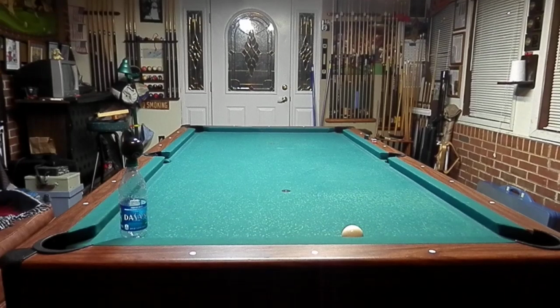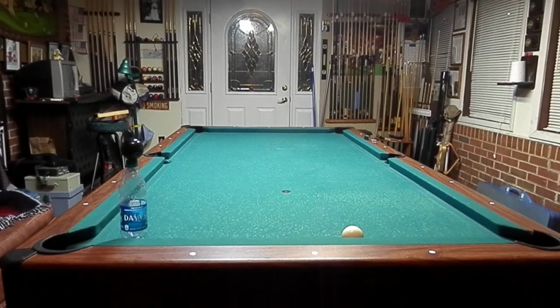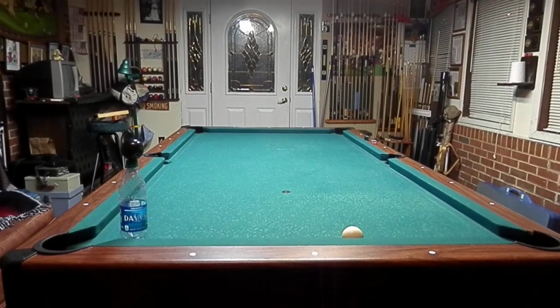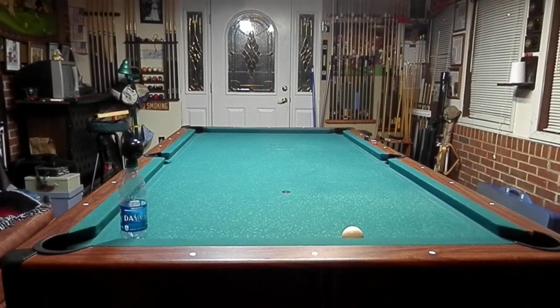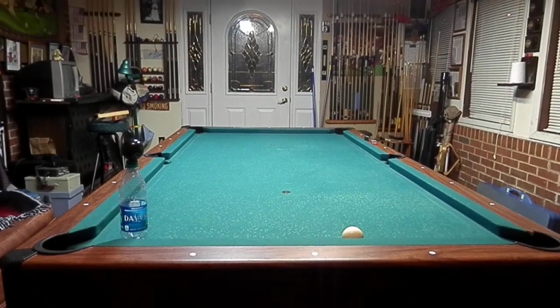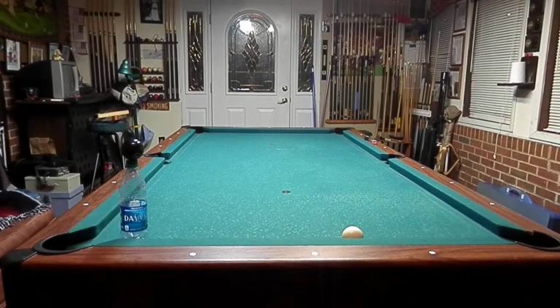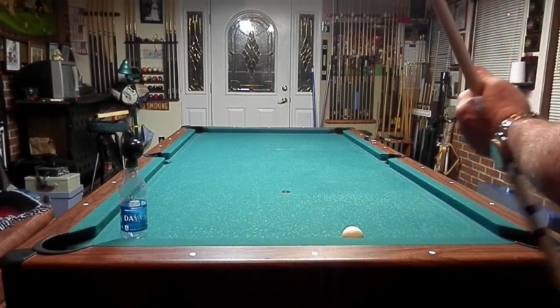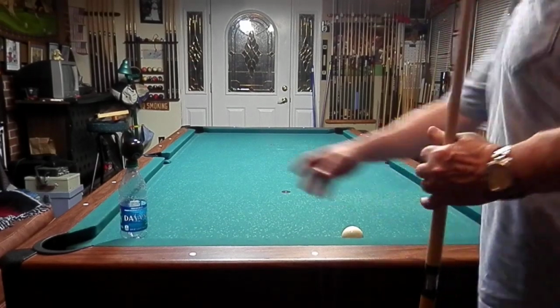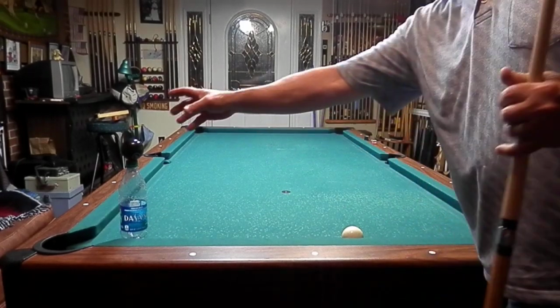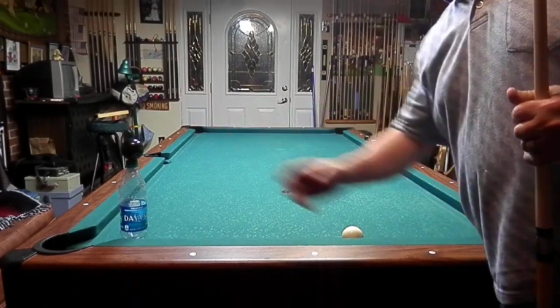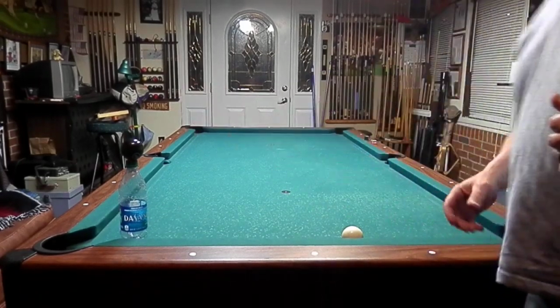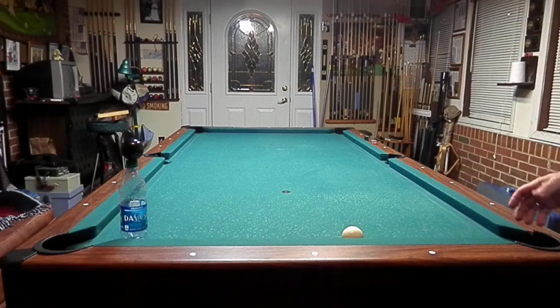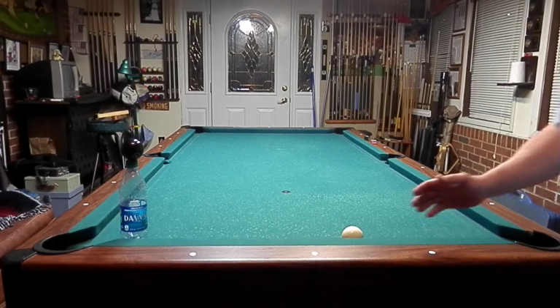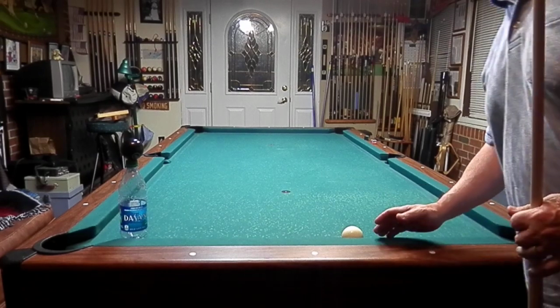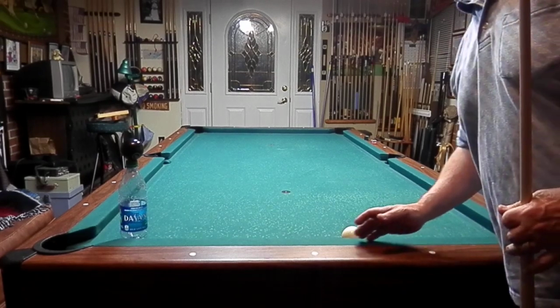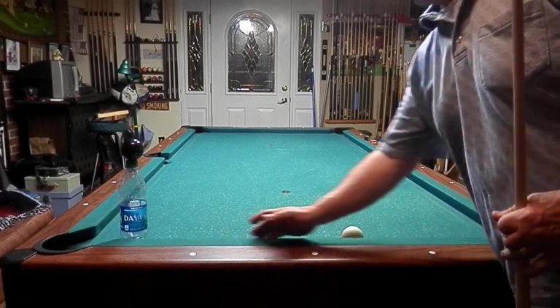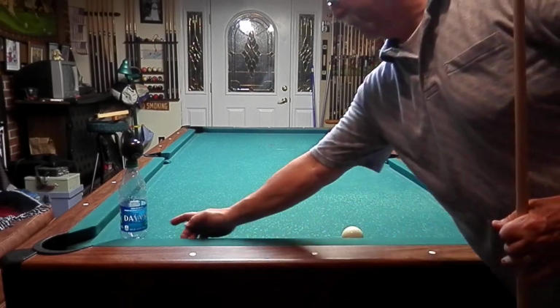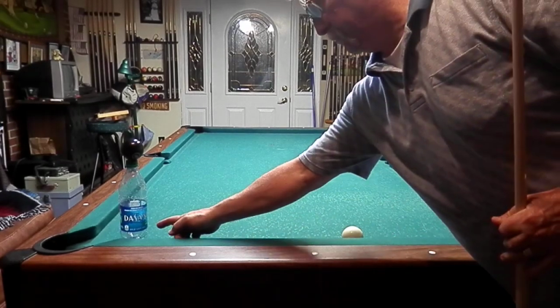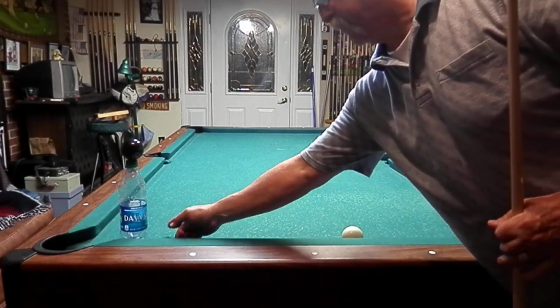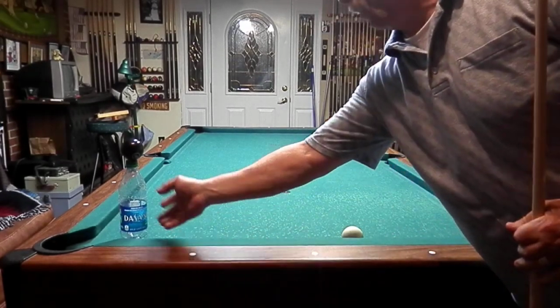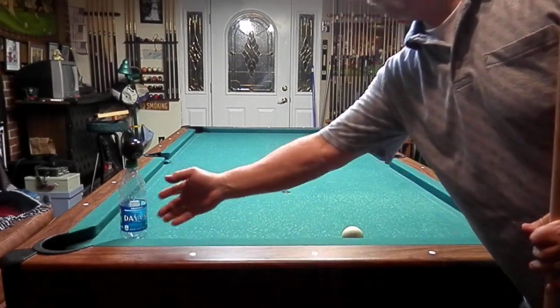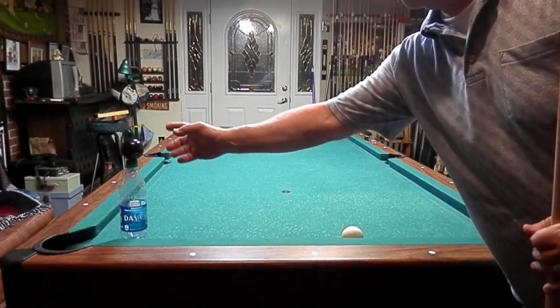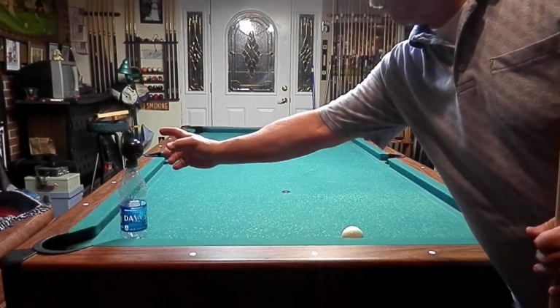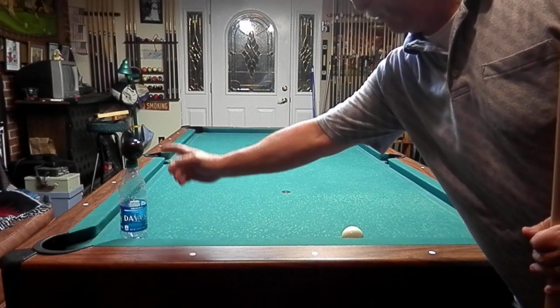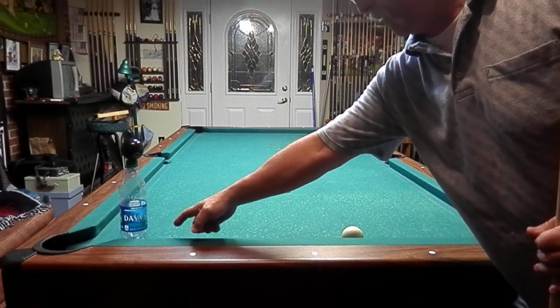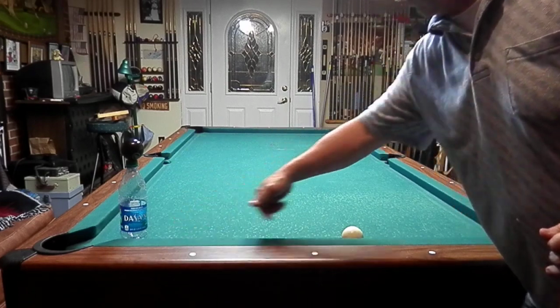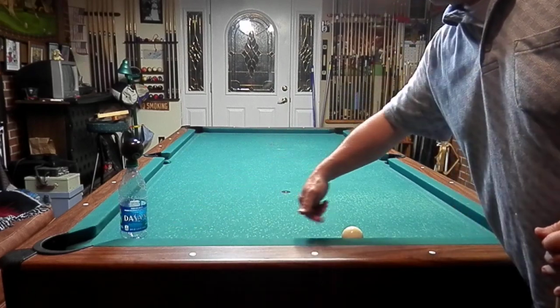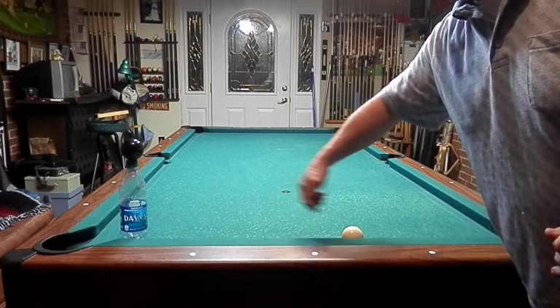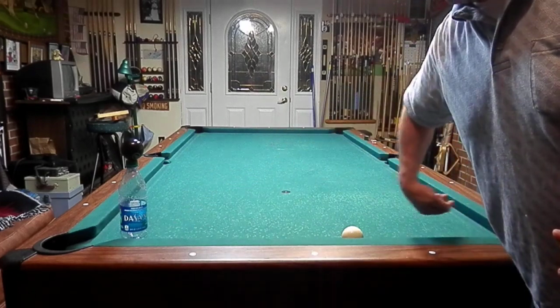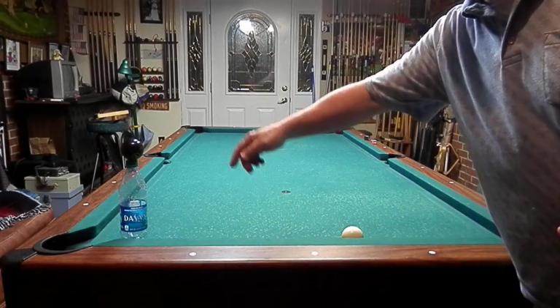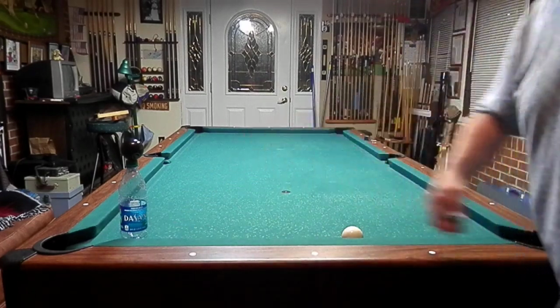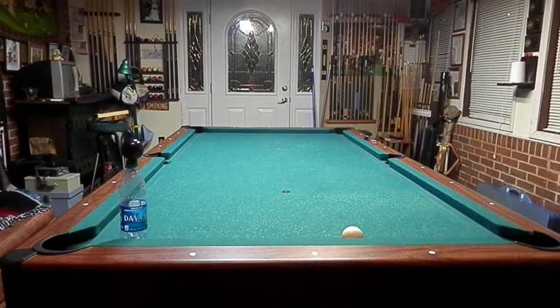In this shot, we've got the eight ball on top of a bottle. We're going to take our cue ball, spin it into the bottle itself, knocking the bottle out of the way. The eight ball is going to drop straight down. The cue ball is going to come back over and make the eight.